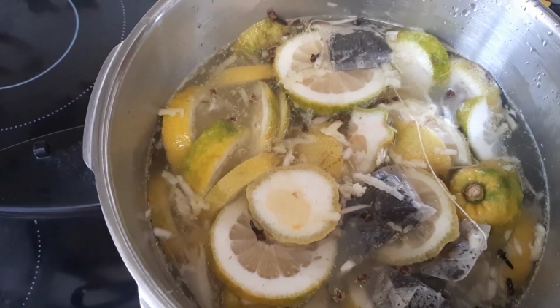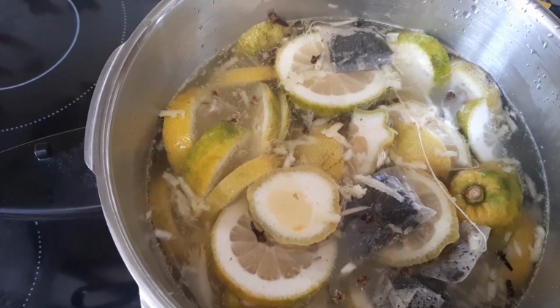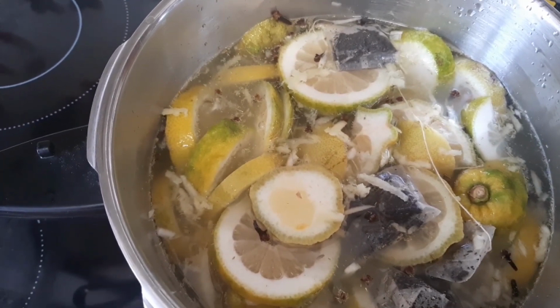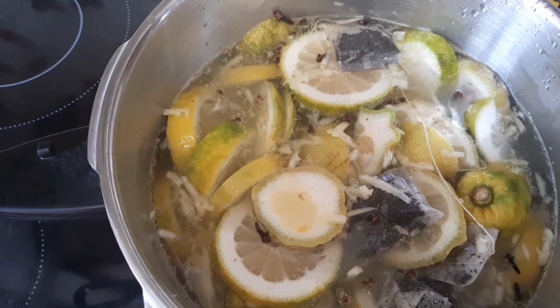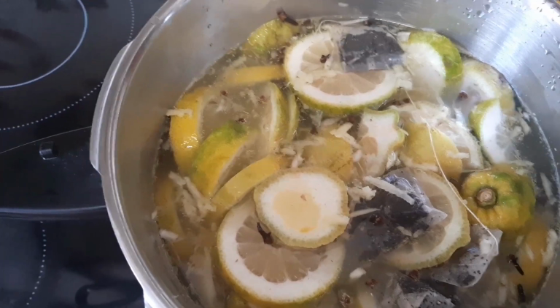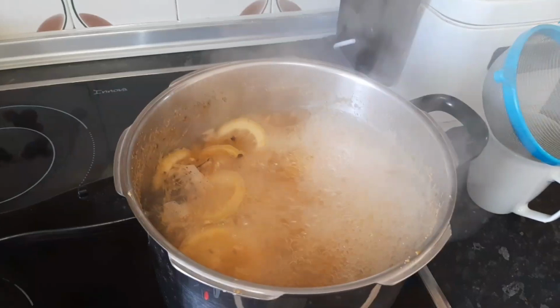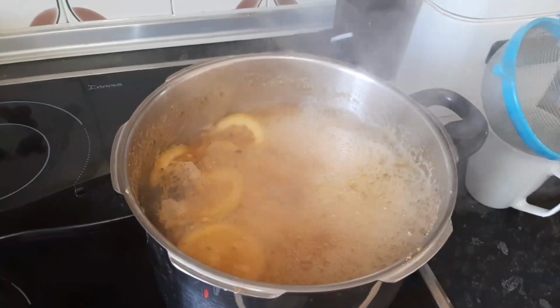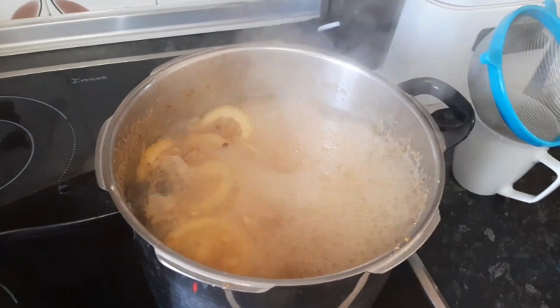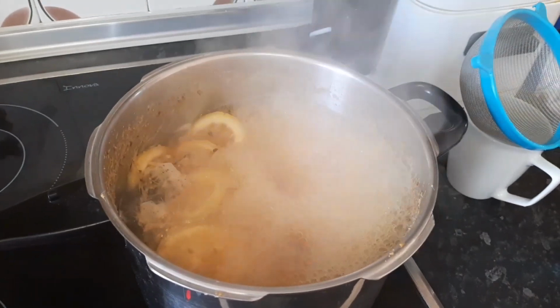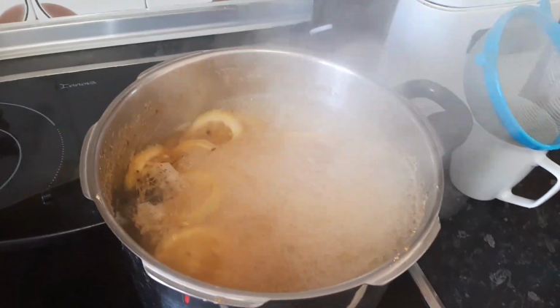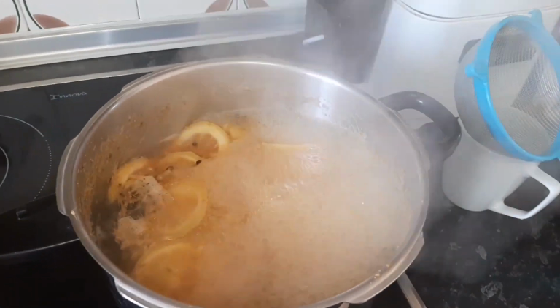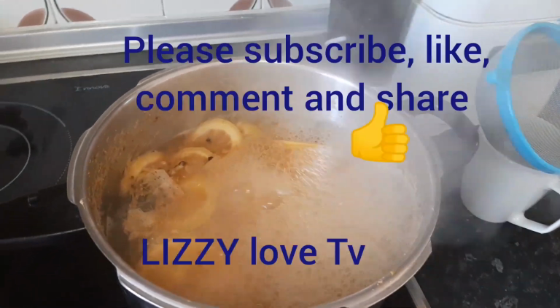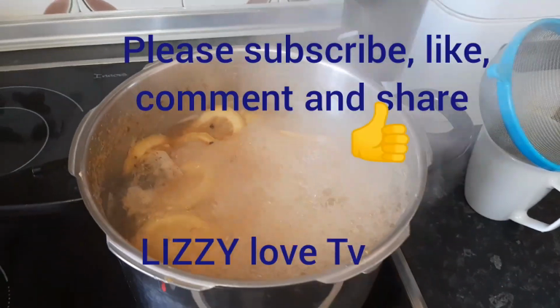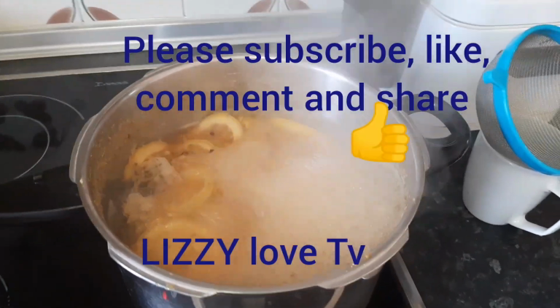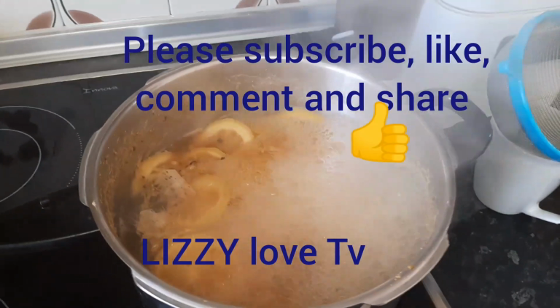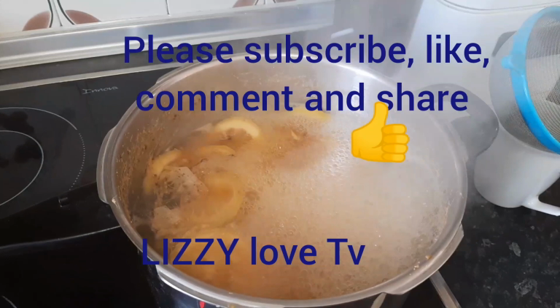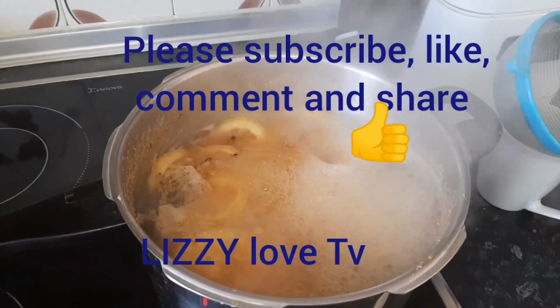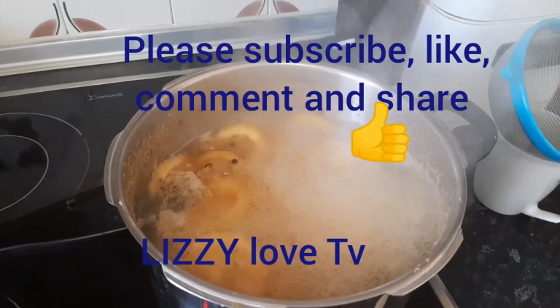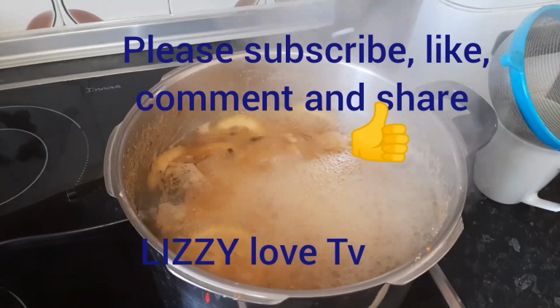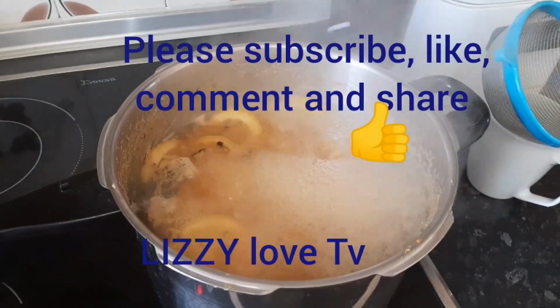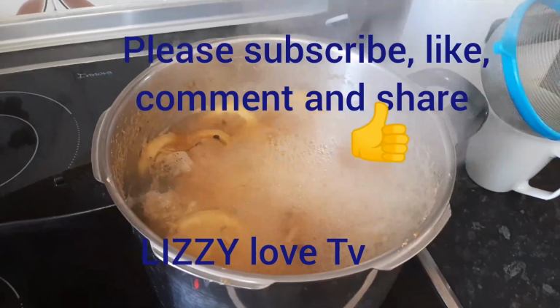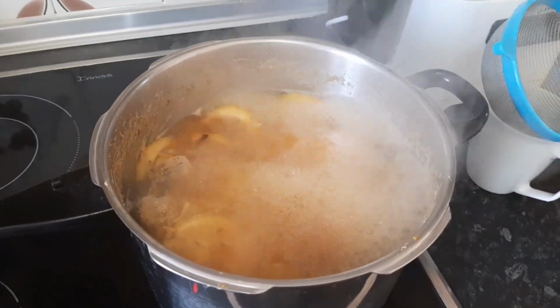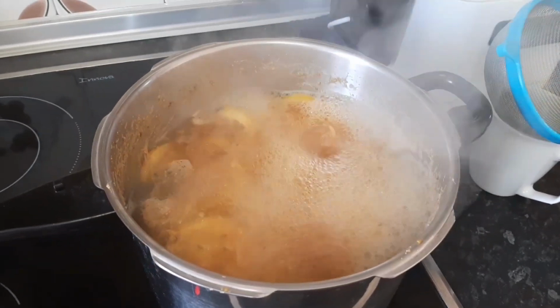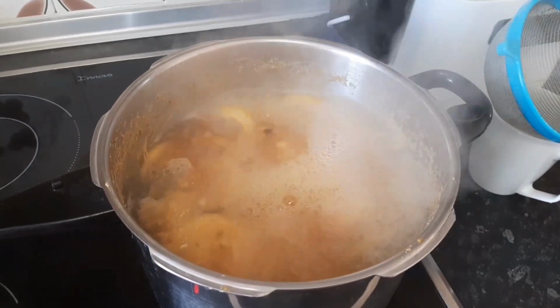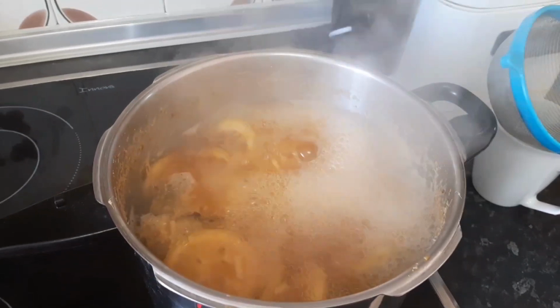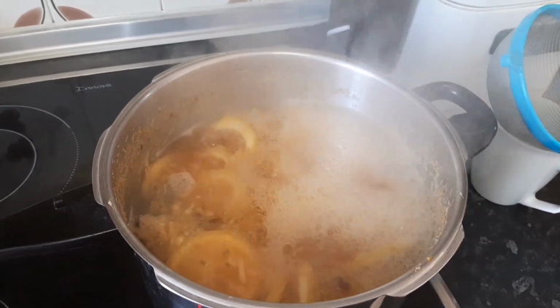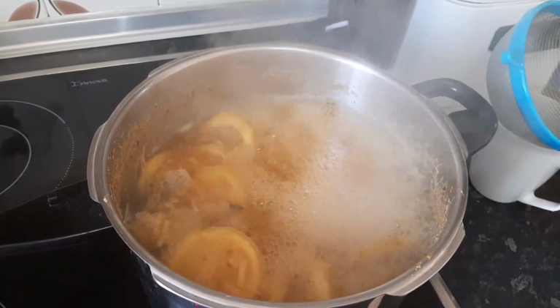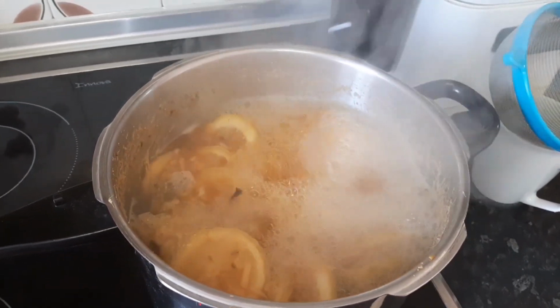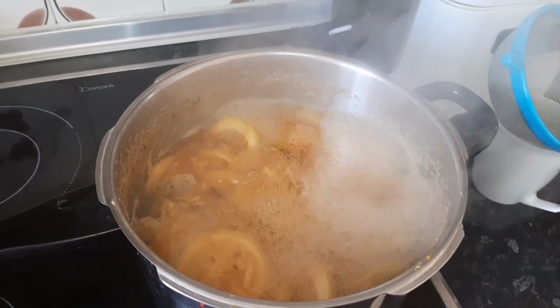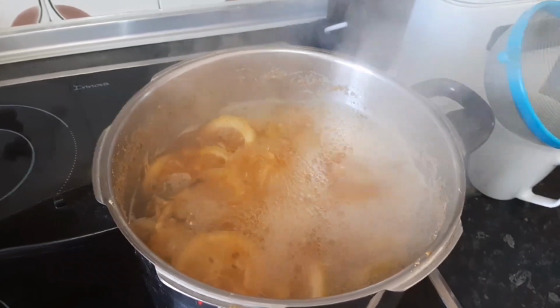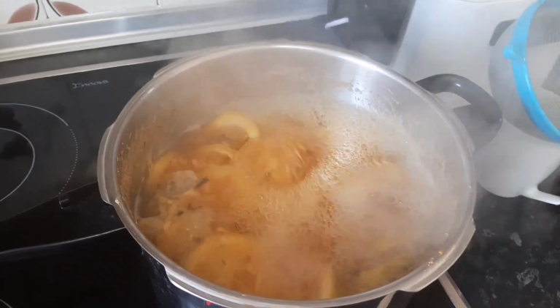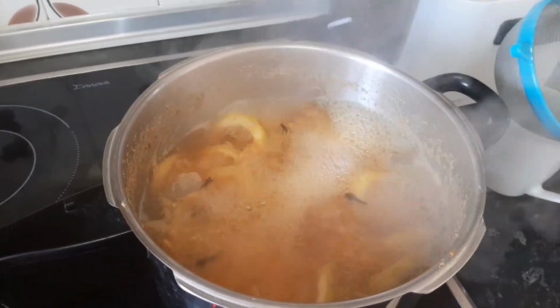We will come back after cooking. So guys, this is our tea to lose weight — it's done! This is after 25 minutes of cooking. This is how it looks.